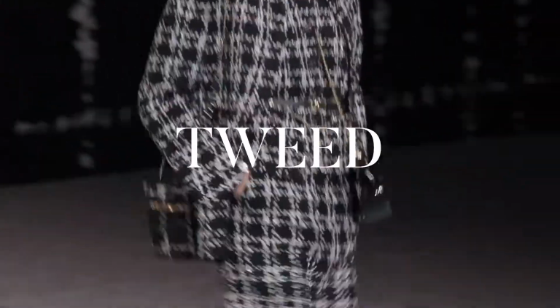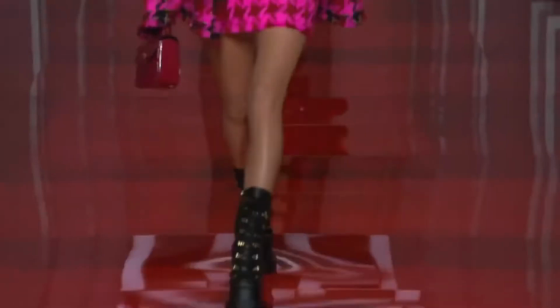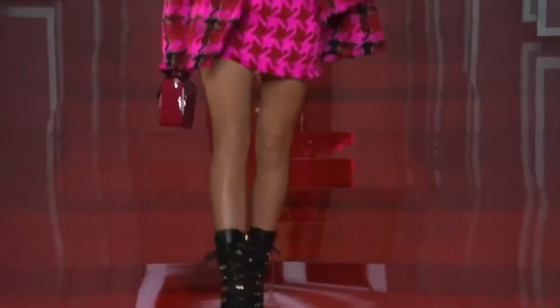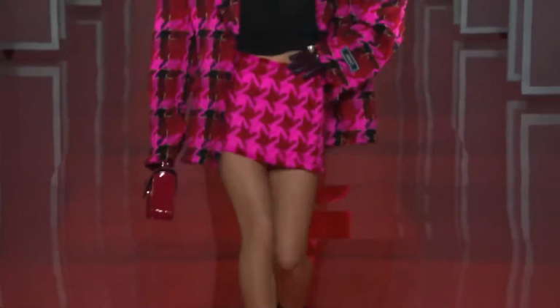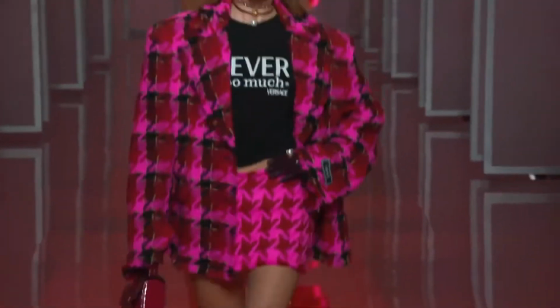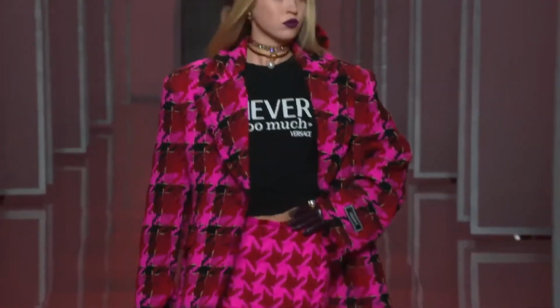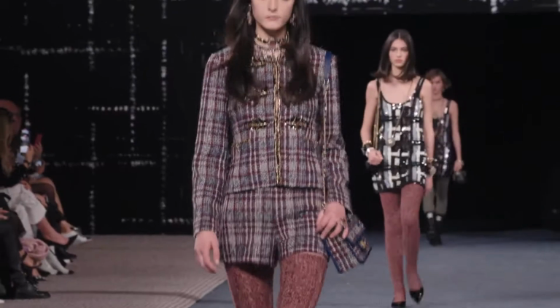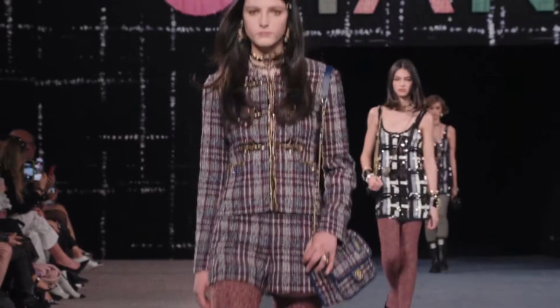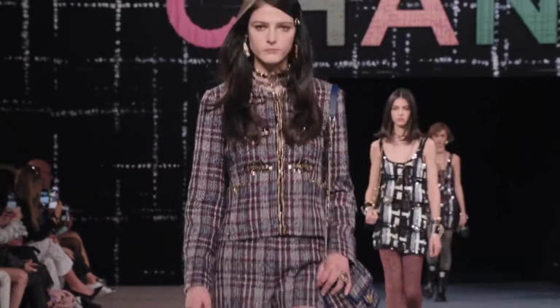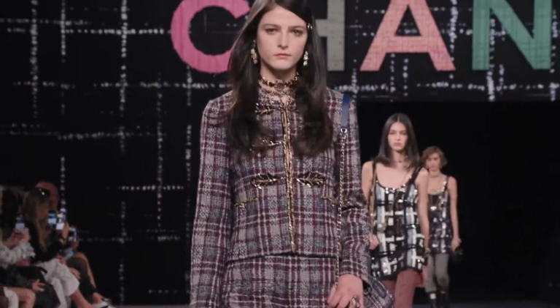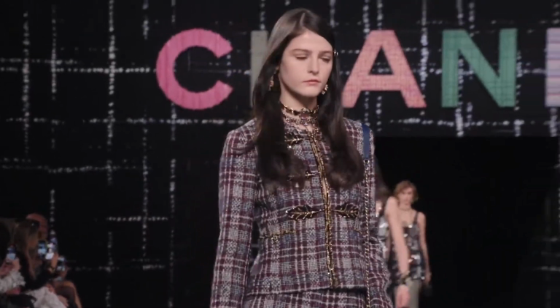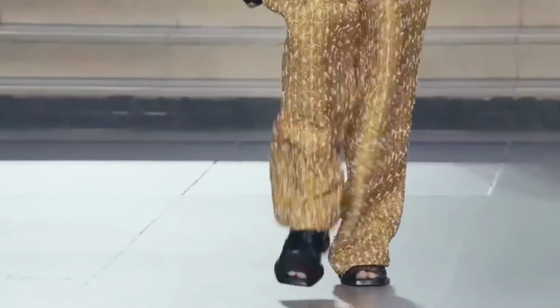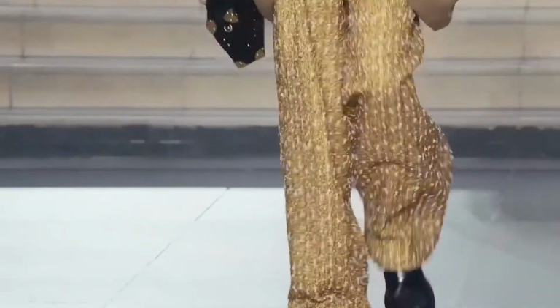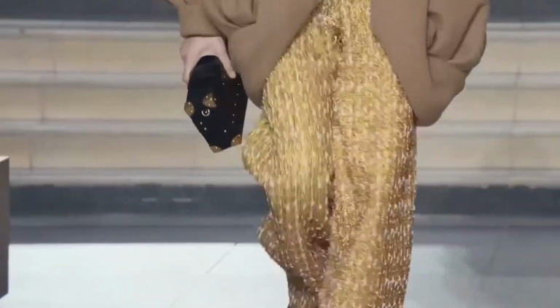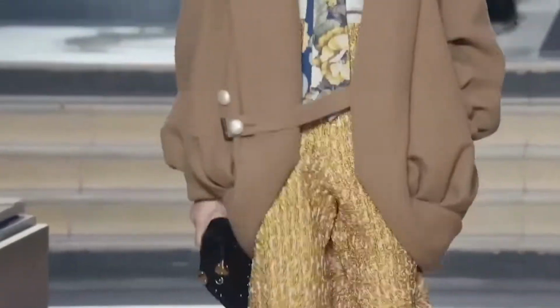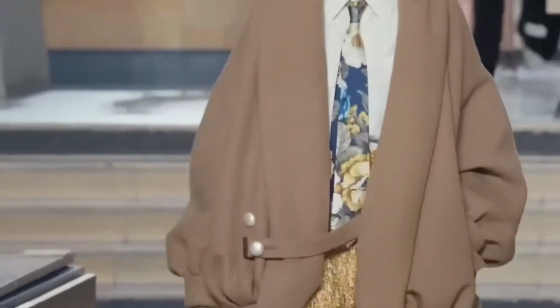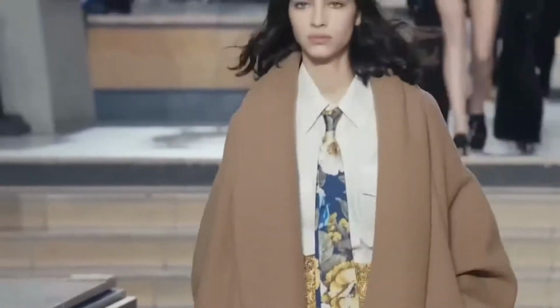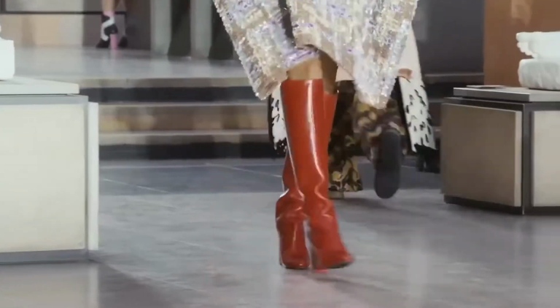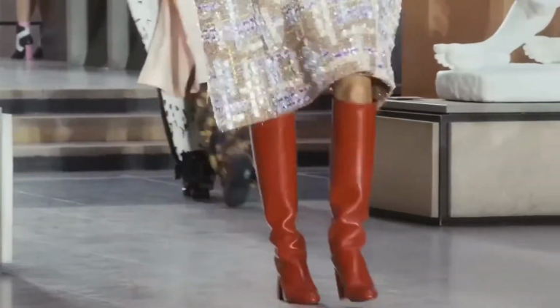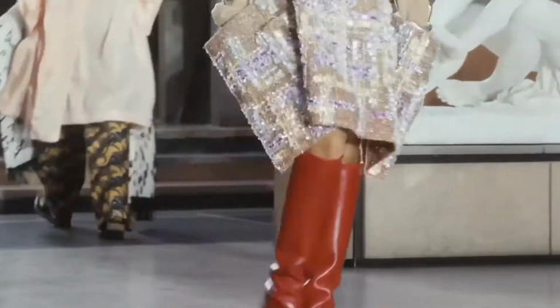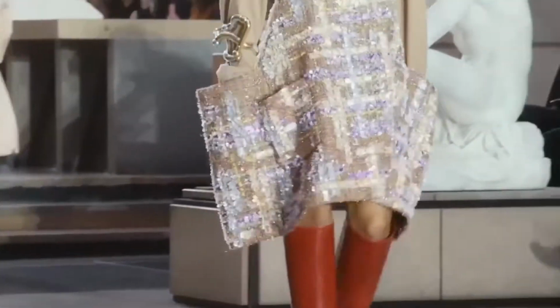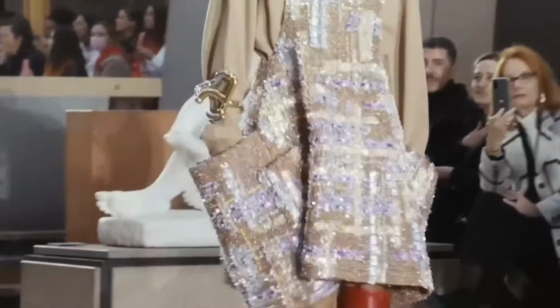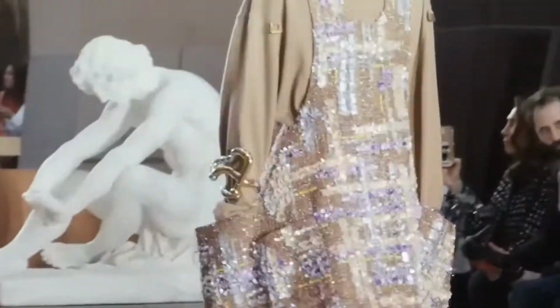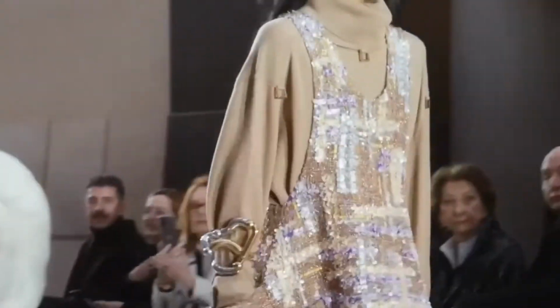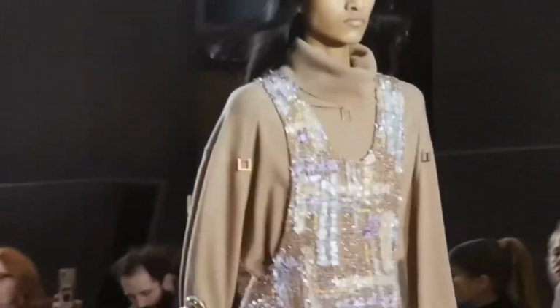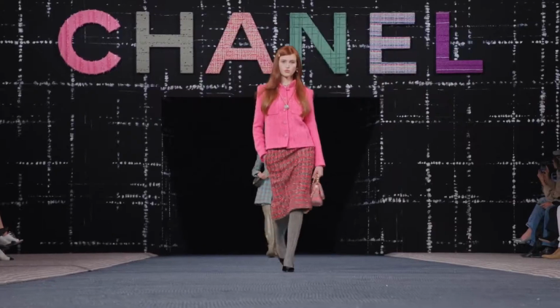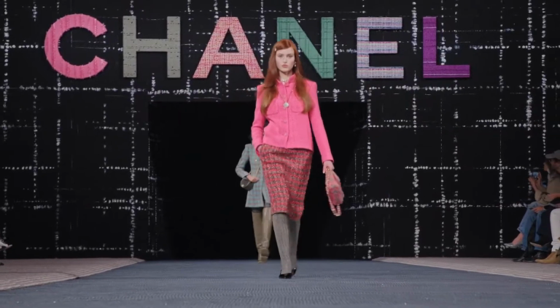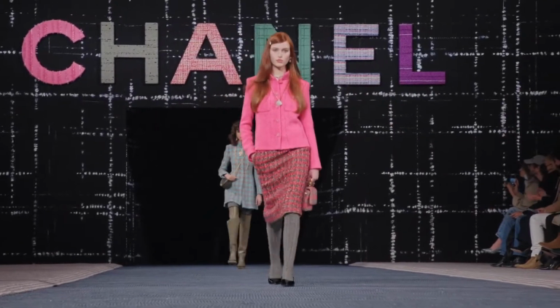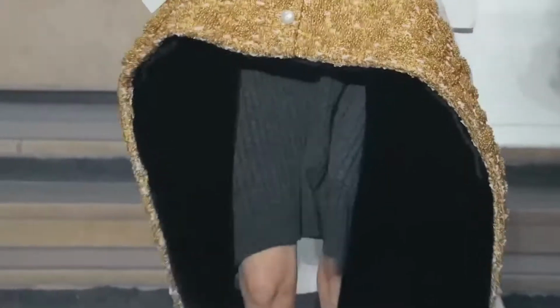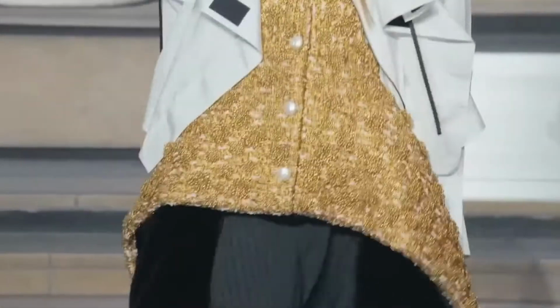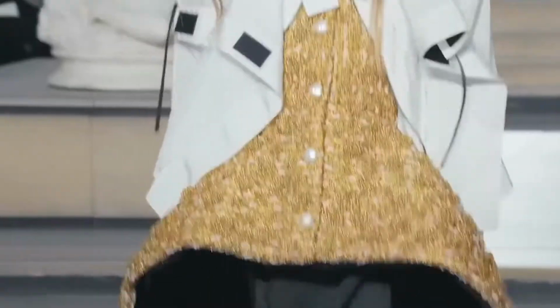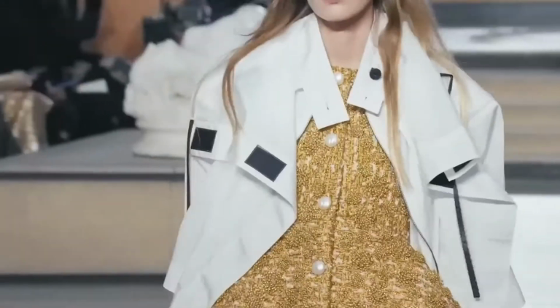Tweed was another favourite all over the runways, in its classic form from Chanel and given a fresh twist embellished by Louis Vuitton. Bring some class and sophistication into your wardrobe by introducing some tweed pieces this autumn winter.